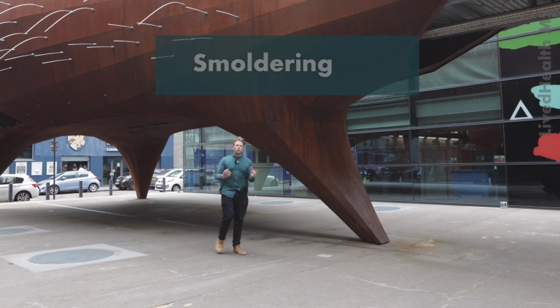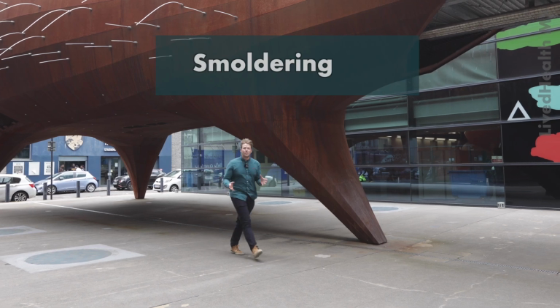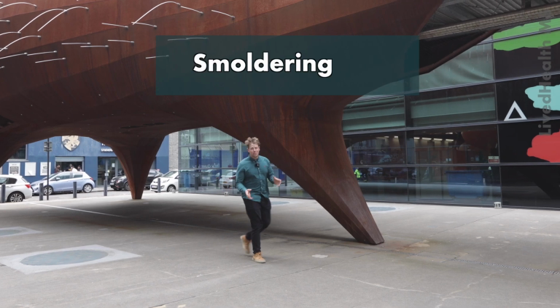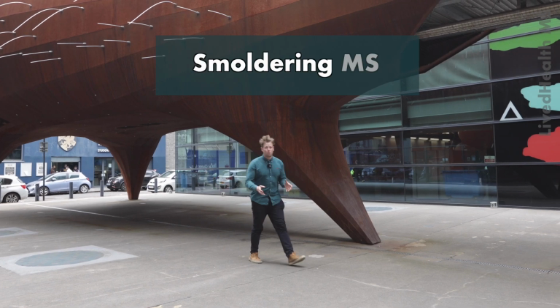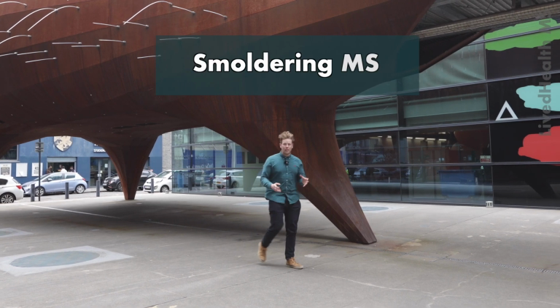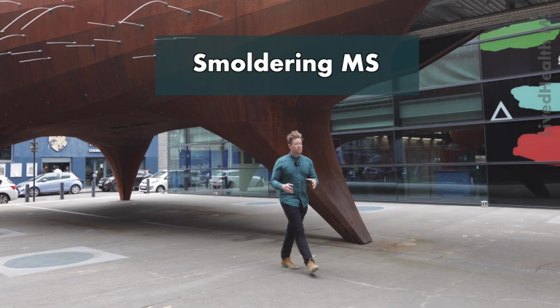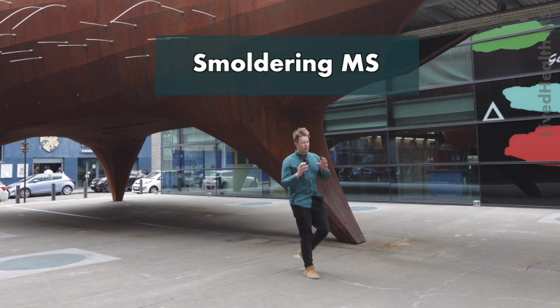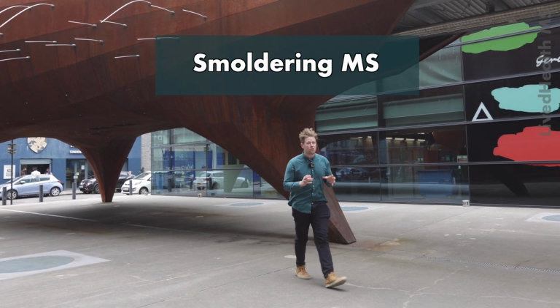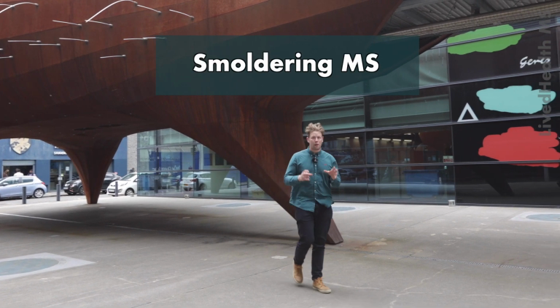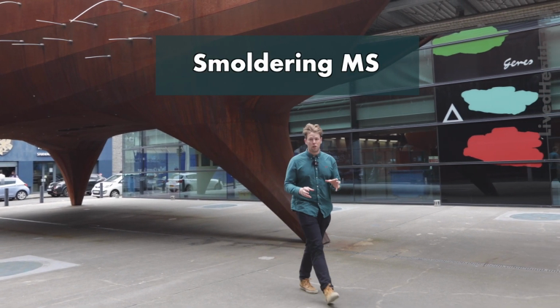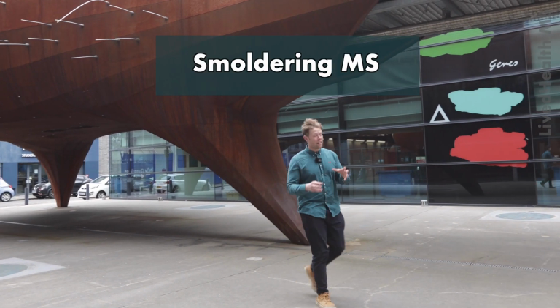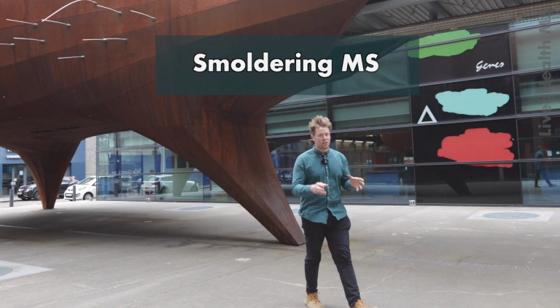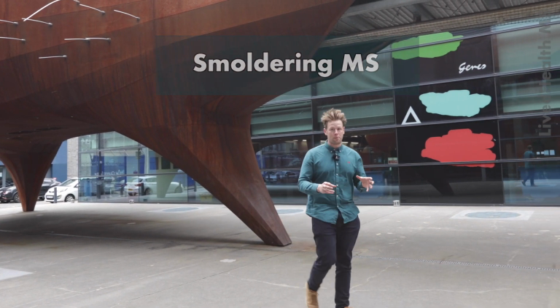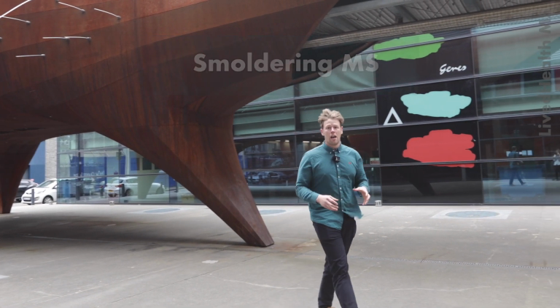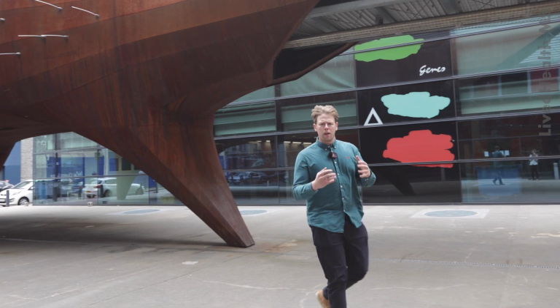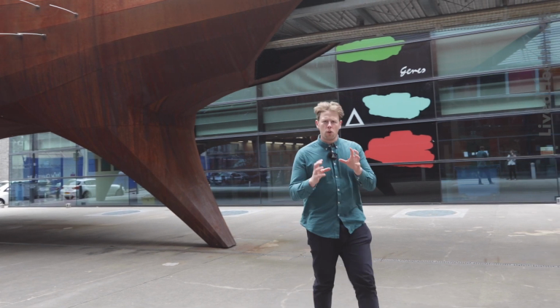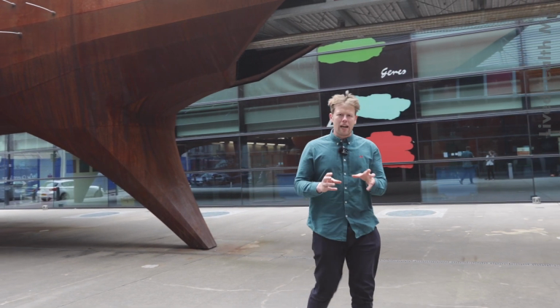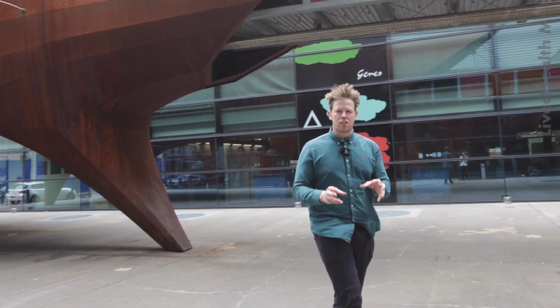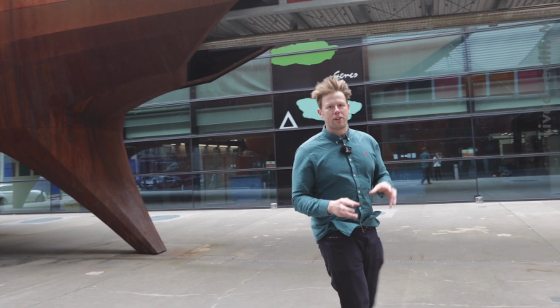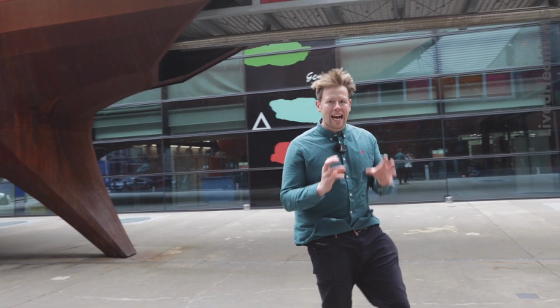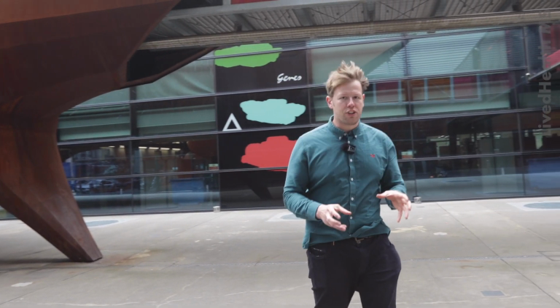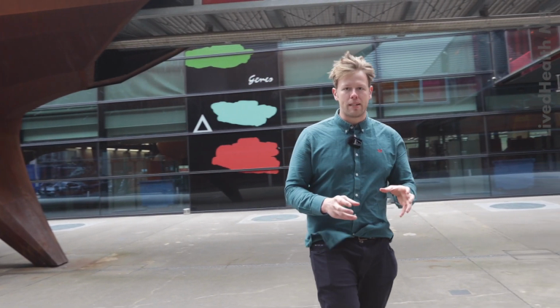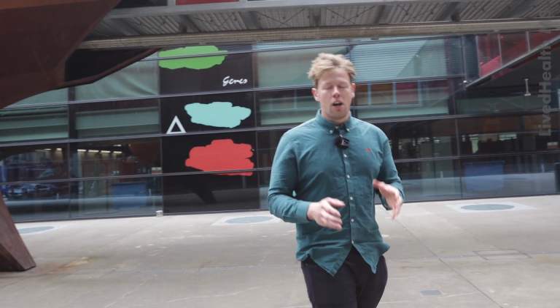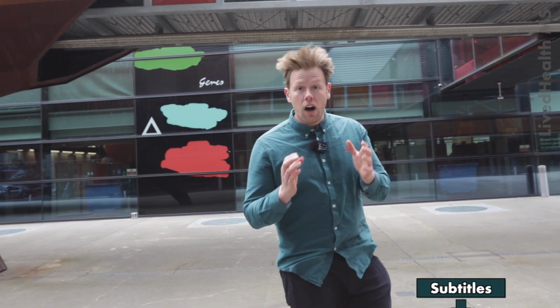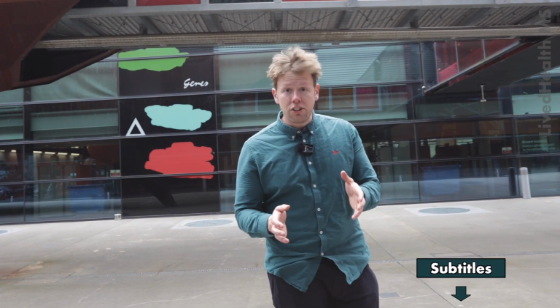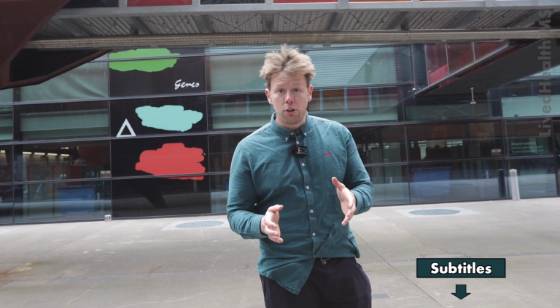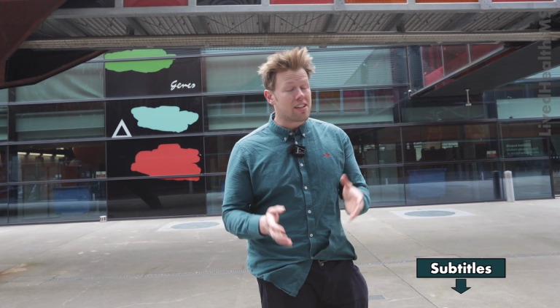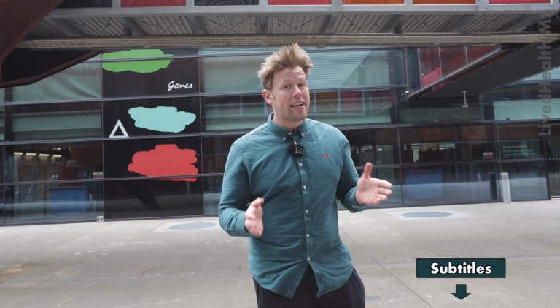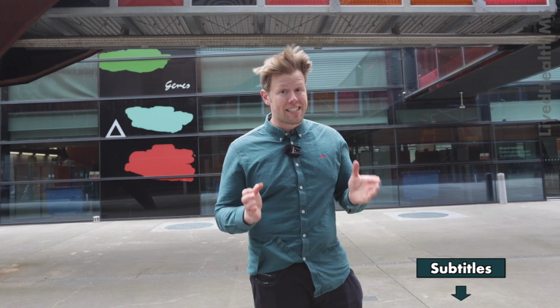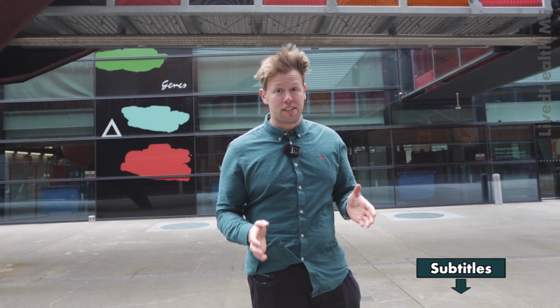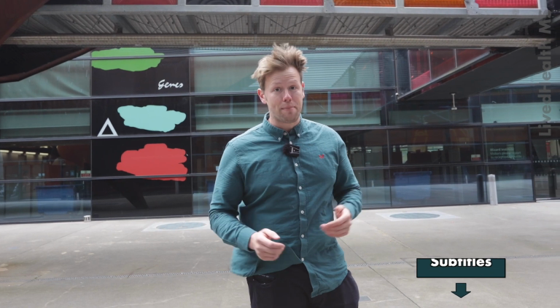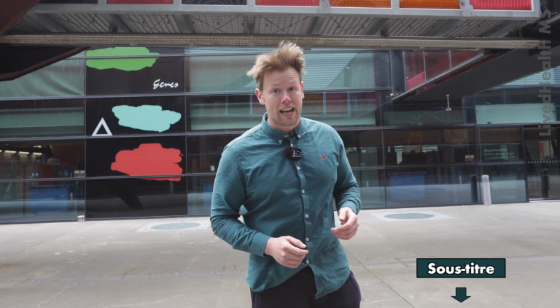Throughout this series on smoldering MS, you will have heard us talk about drugs and other therapies. But one thing we haven't touched upon is add-on therapies. What are add-on therapies, and do they even exist for MS yet?